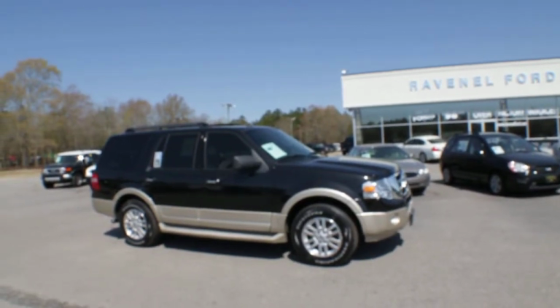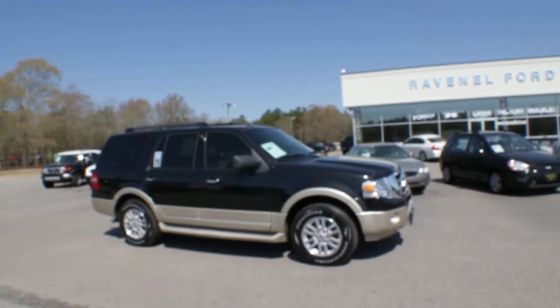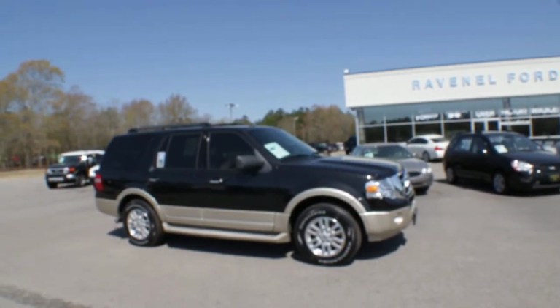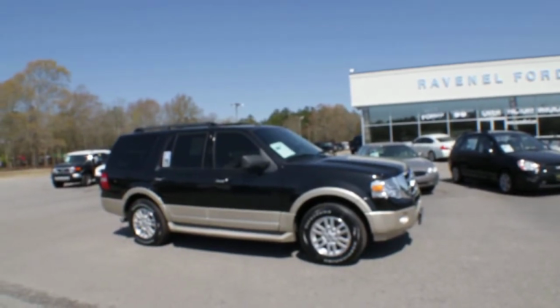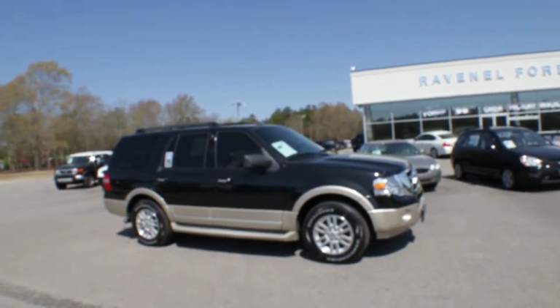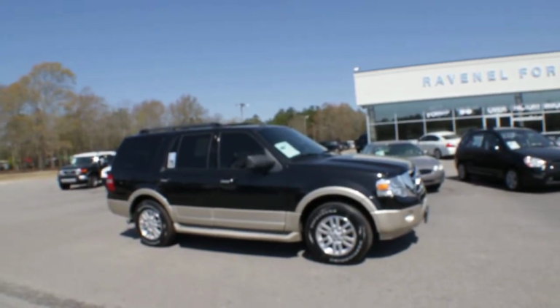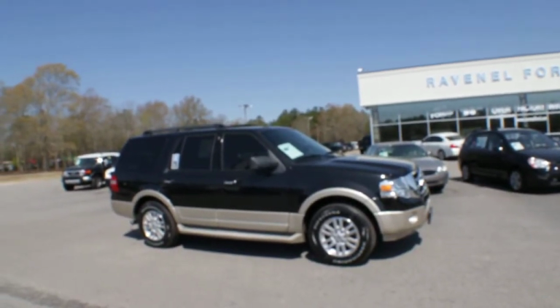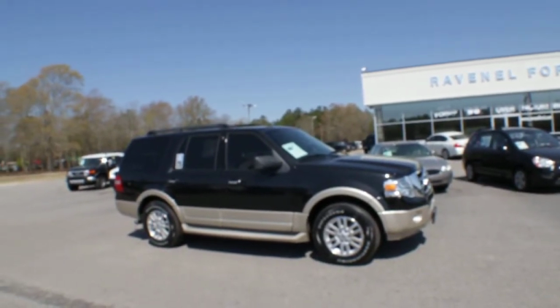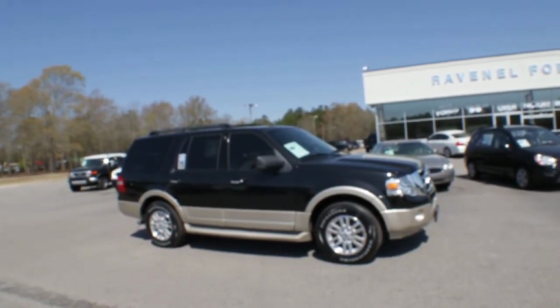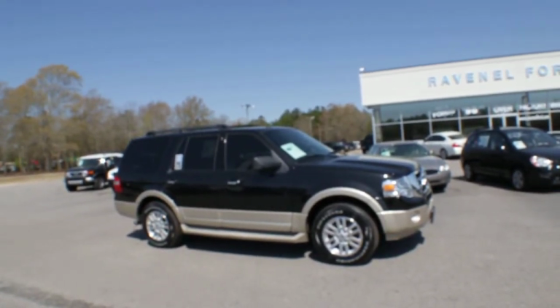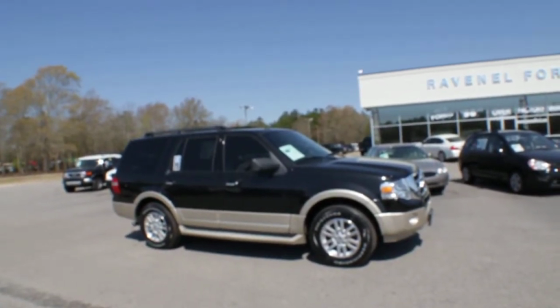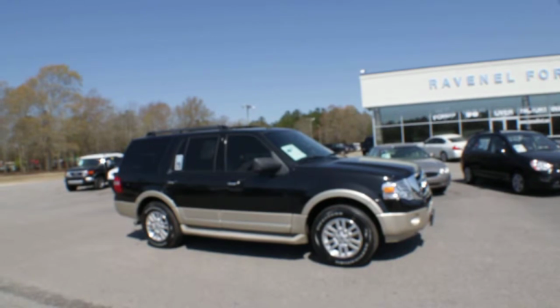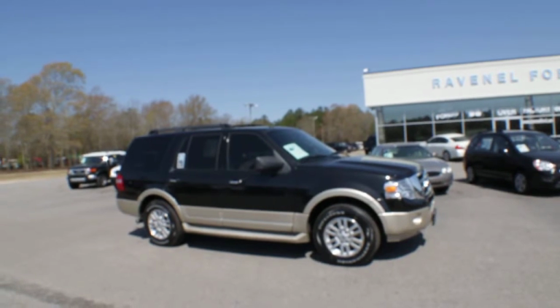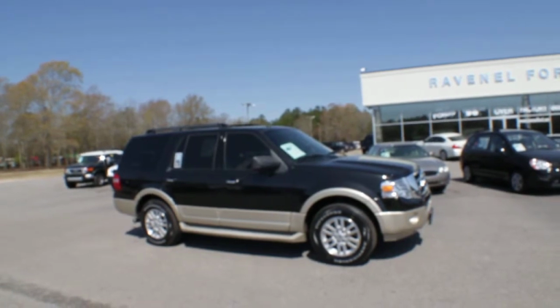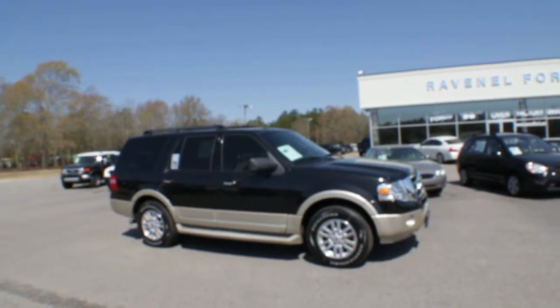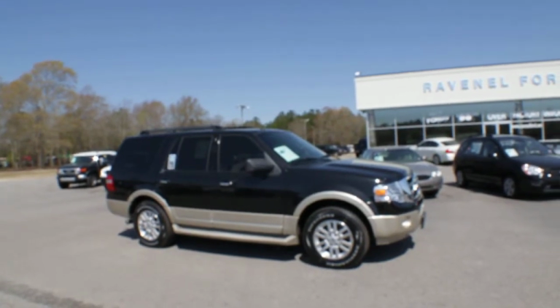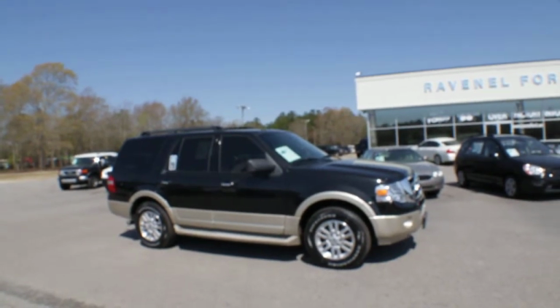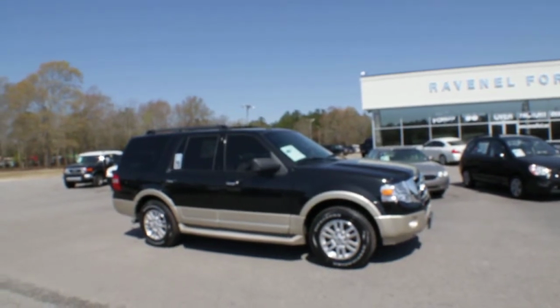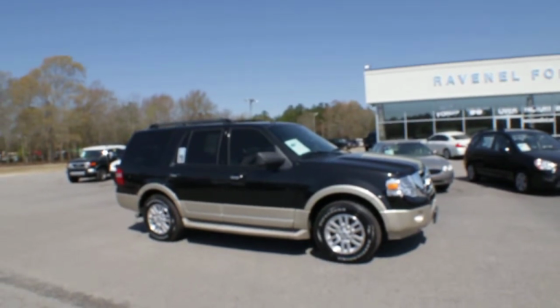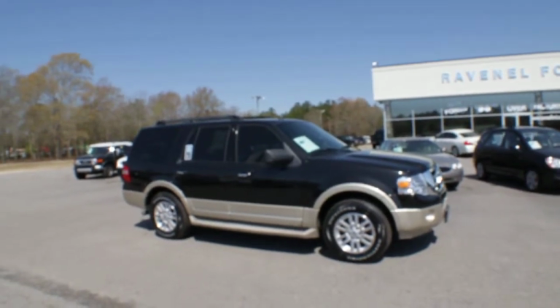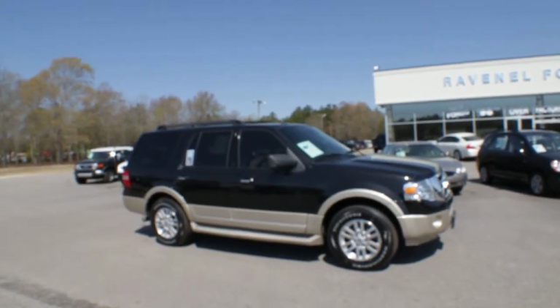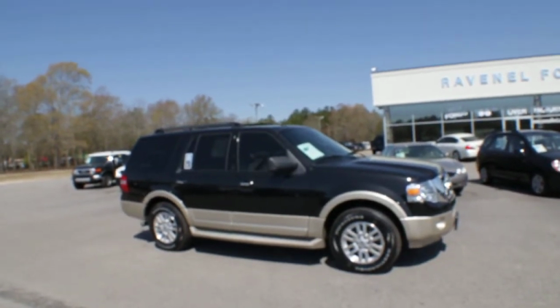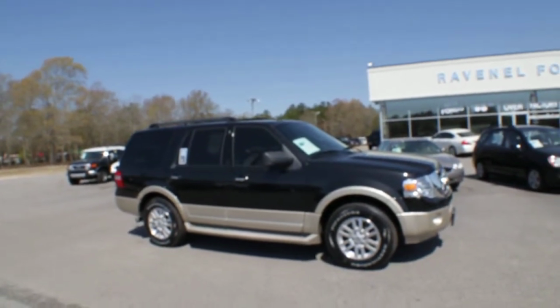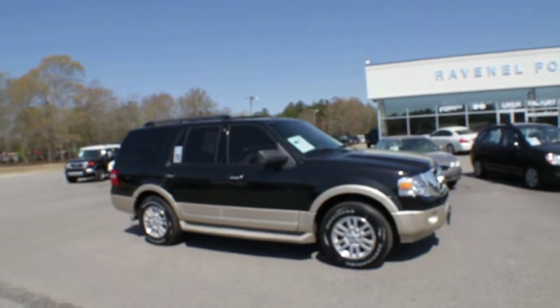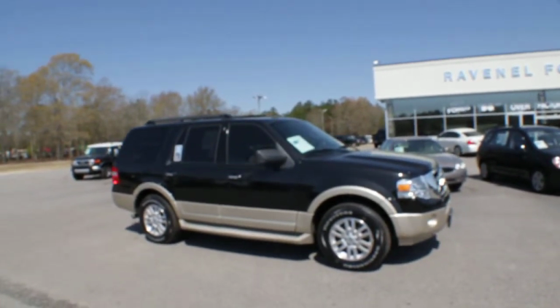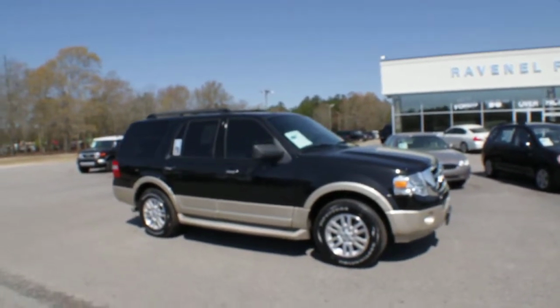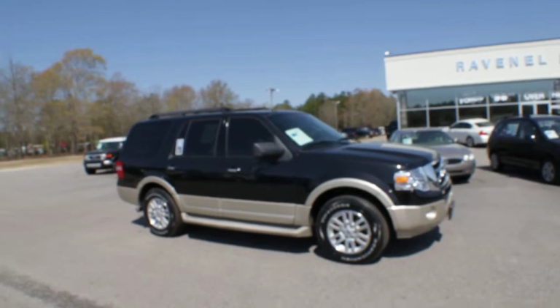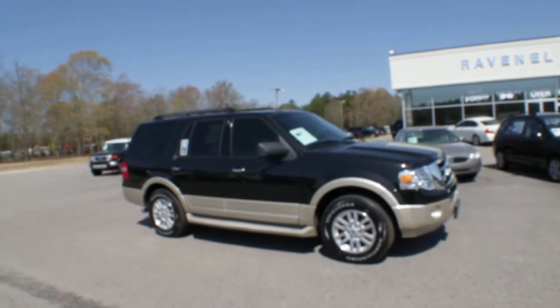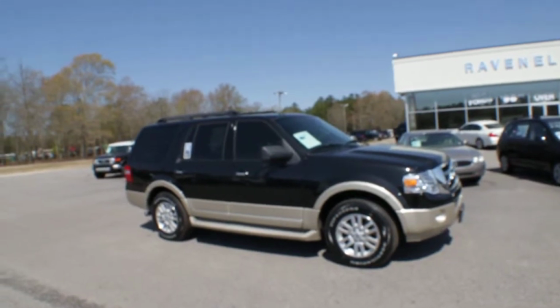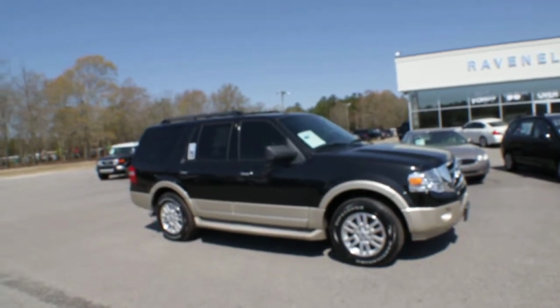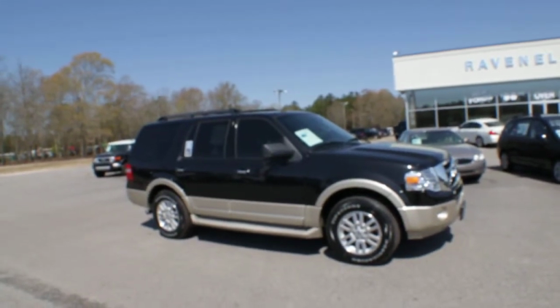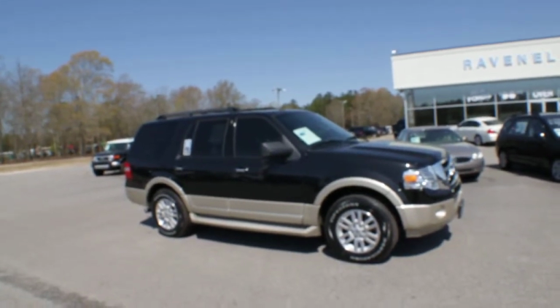Hey everybody, welcome to Ravenel Ford. We're located just about 15 minutes outside of Charleston, South Carolina. Today we're going to be taking a look at a 2010 Ford Expedition Eddie Bauer.